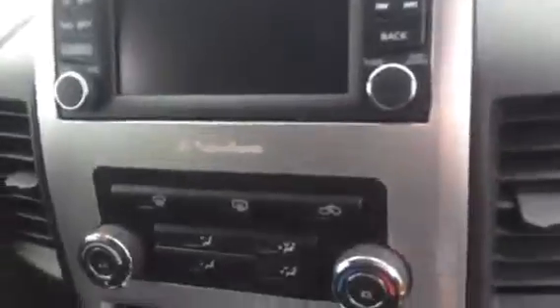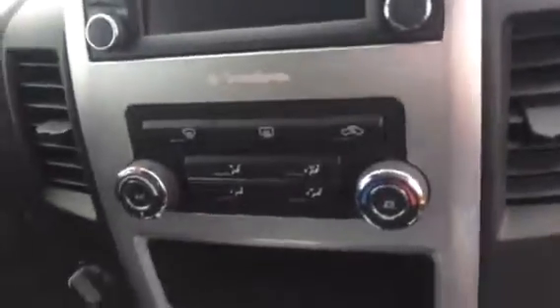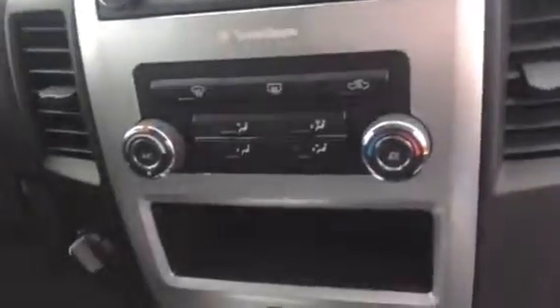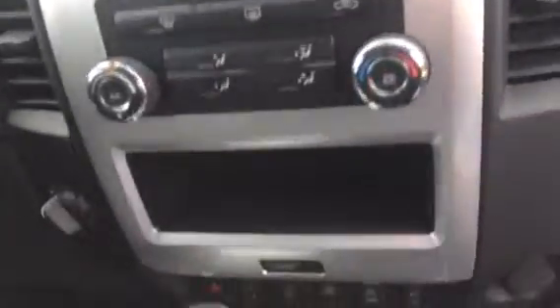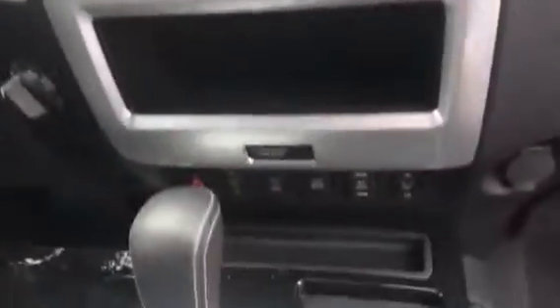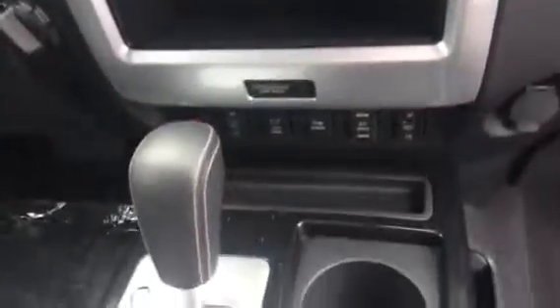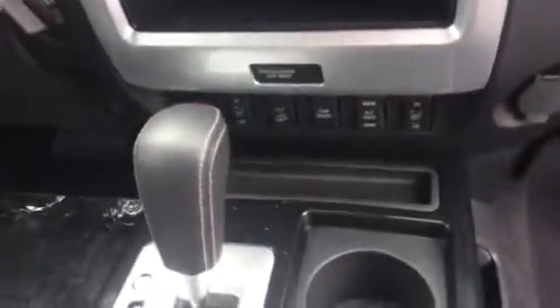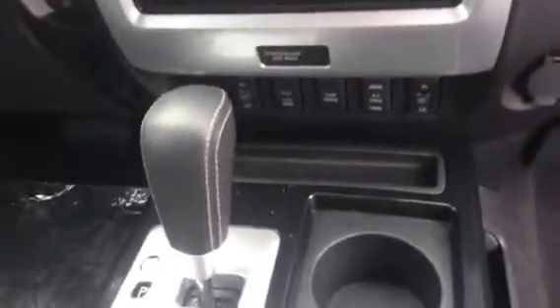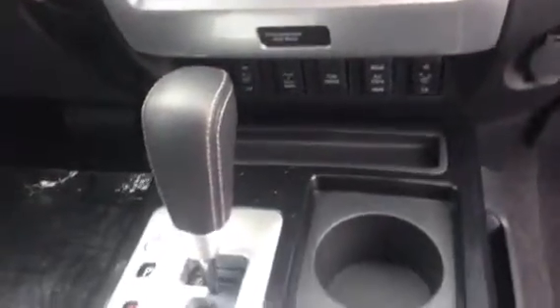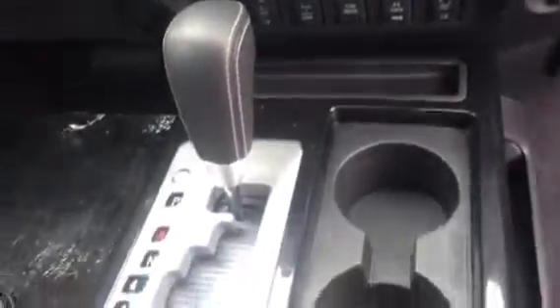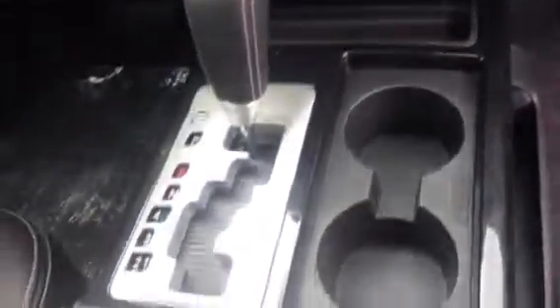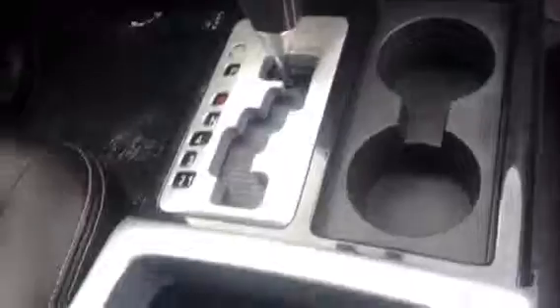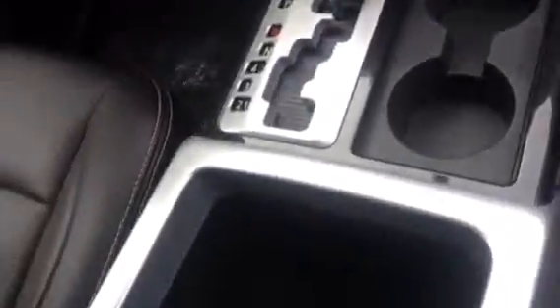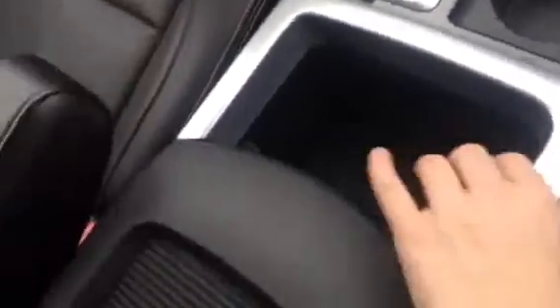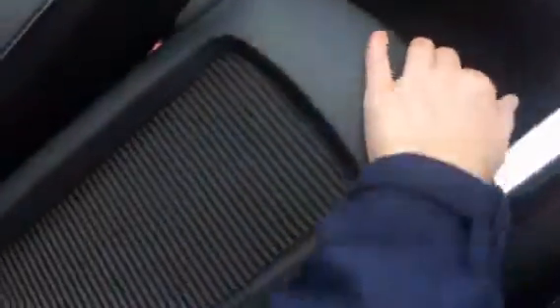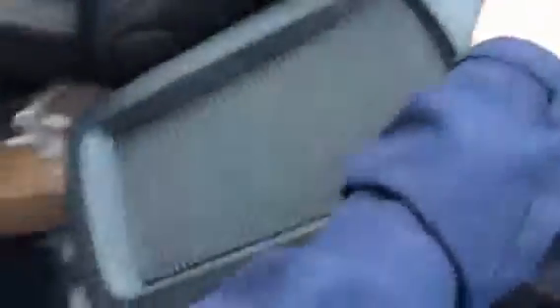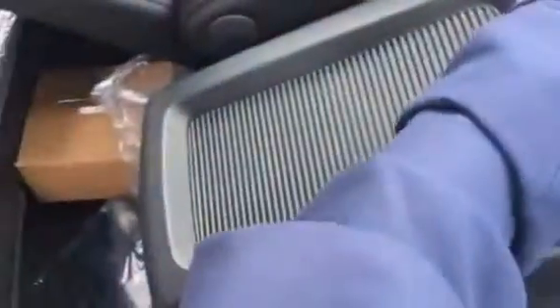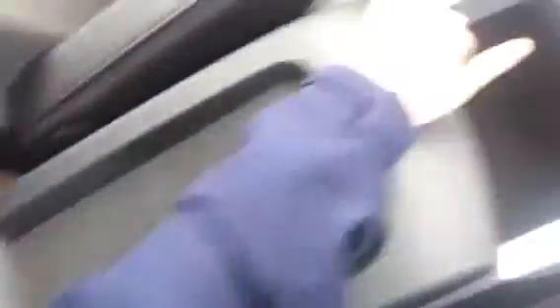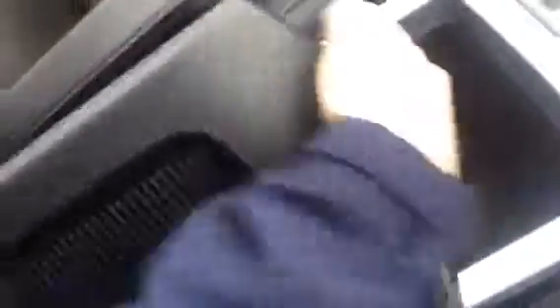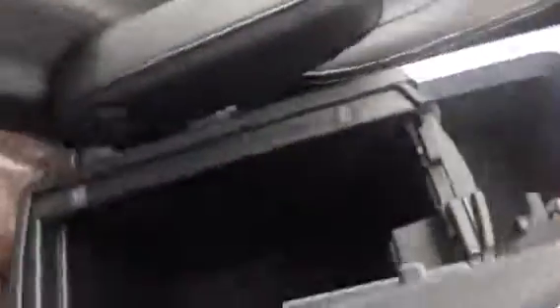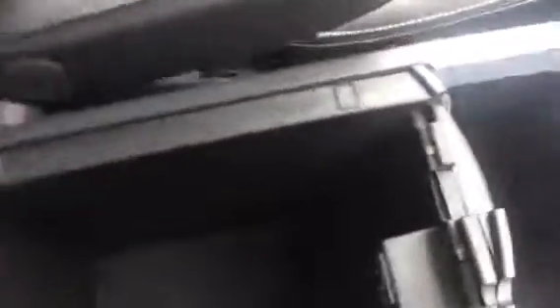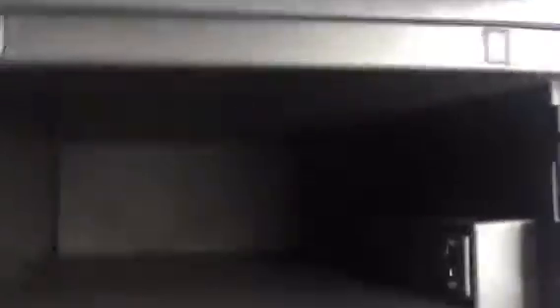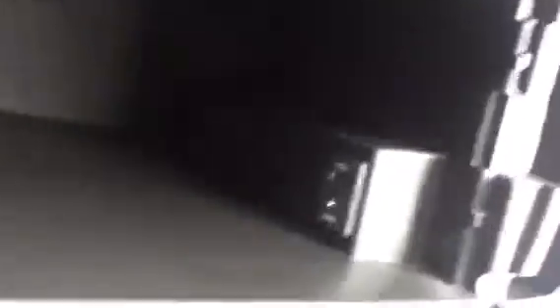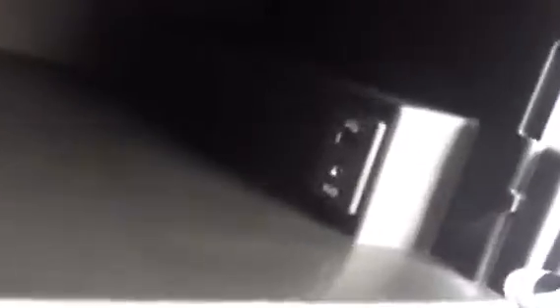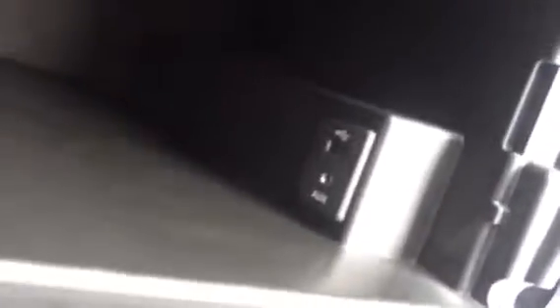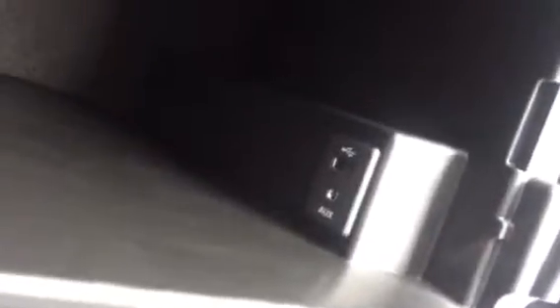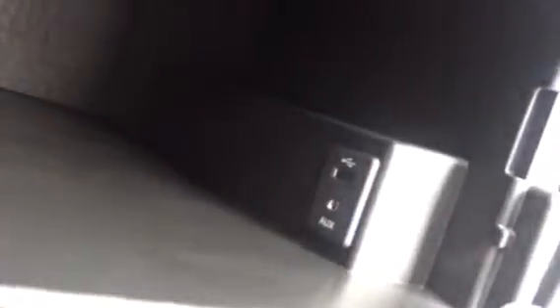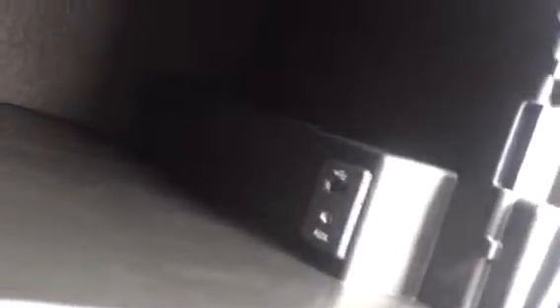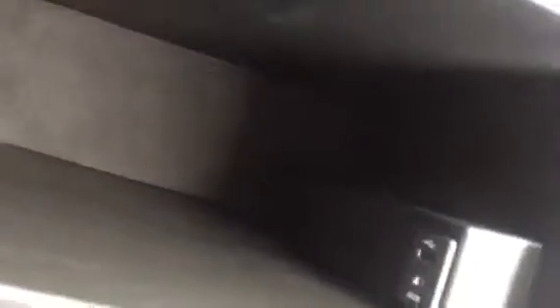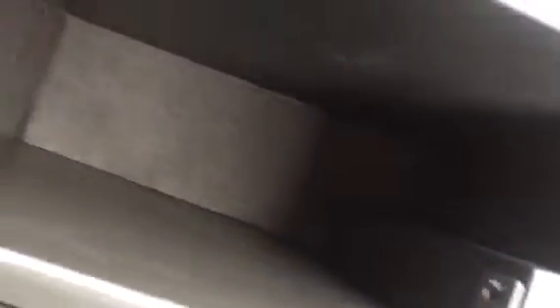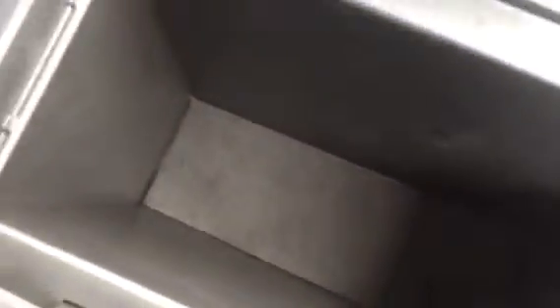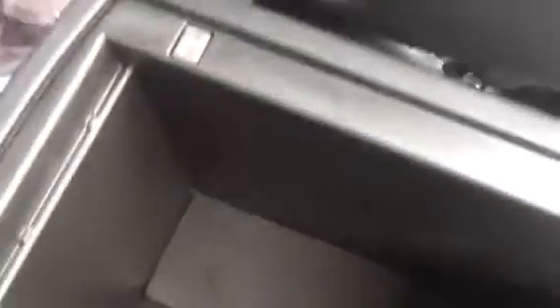There's the air conditioning. This Titan also comes with seat warmers. There's the middle console, and here you have your auxiliary and USB hookups.